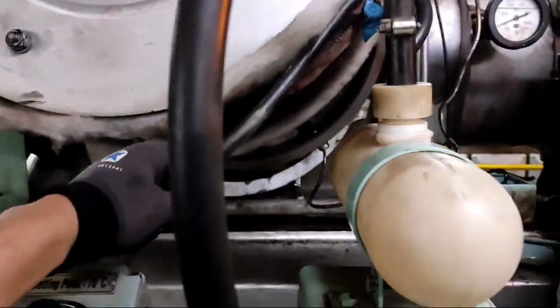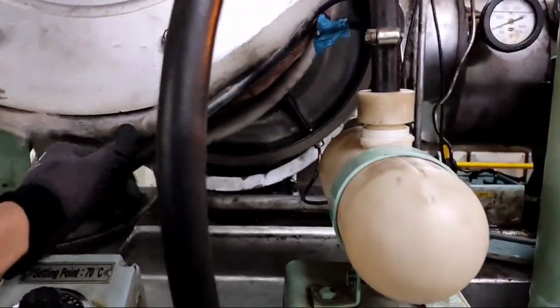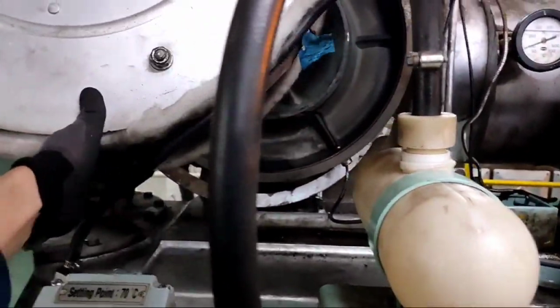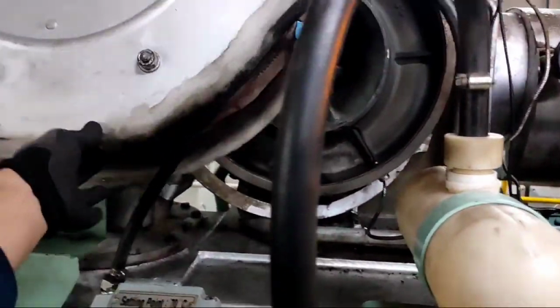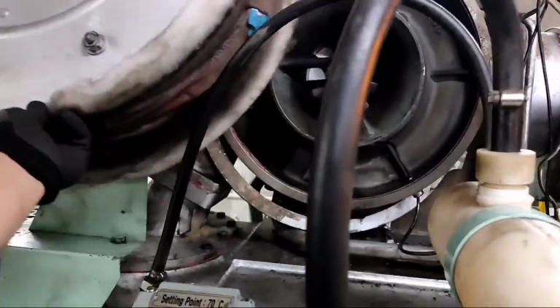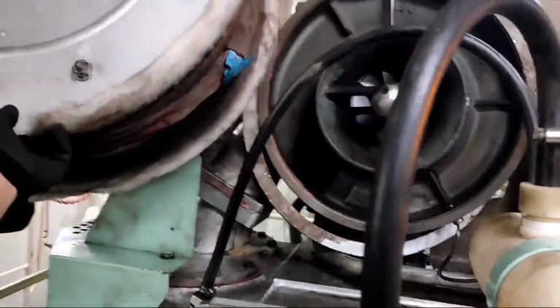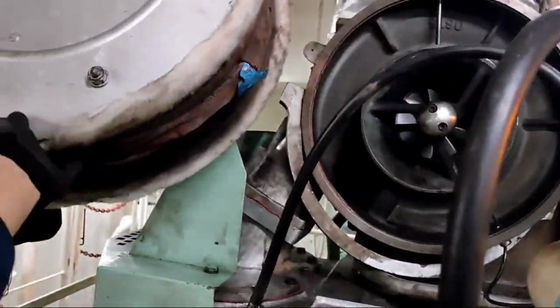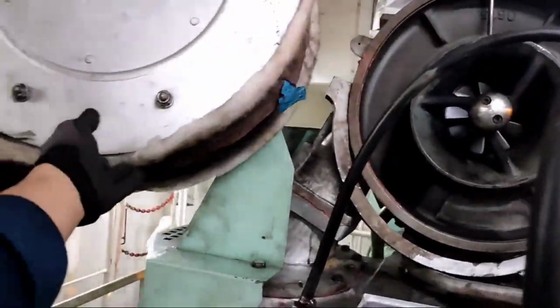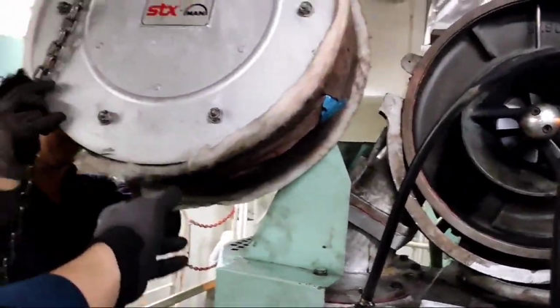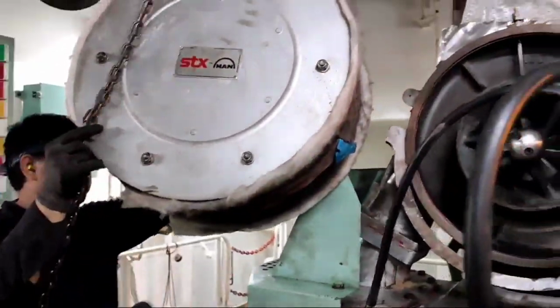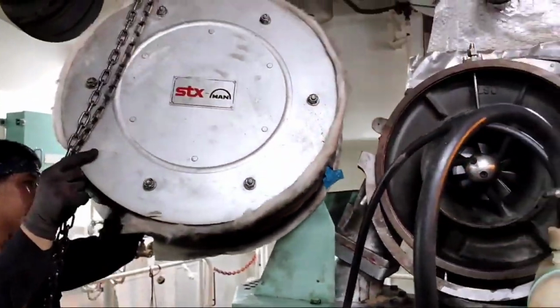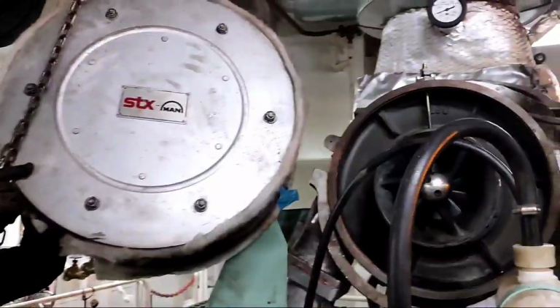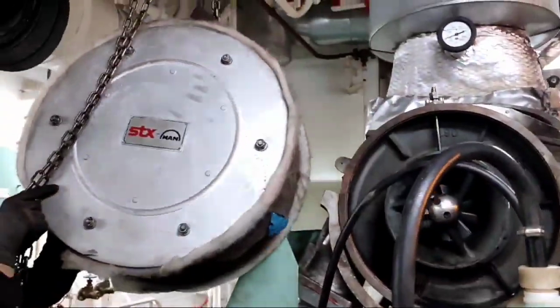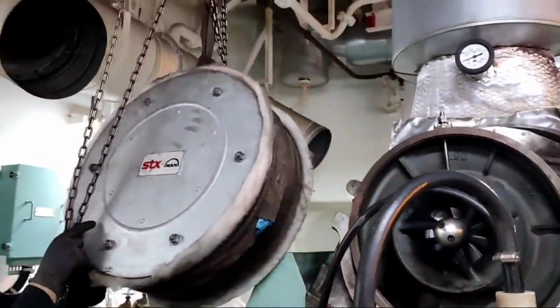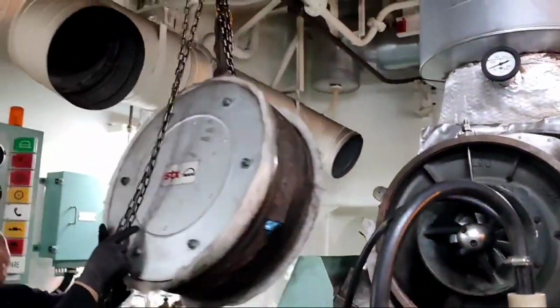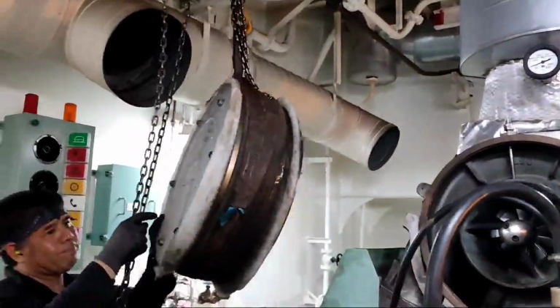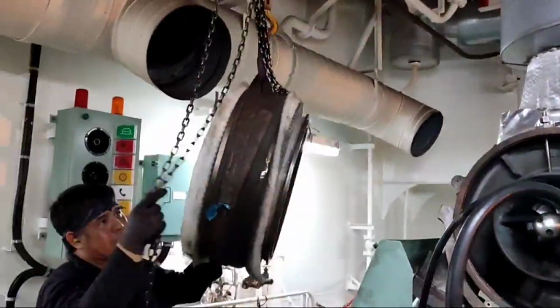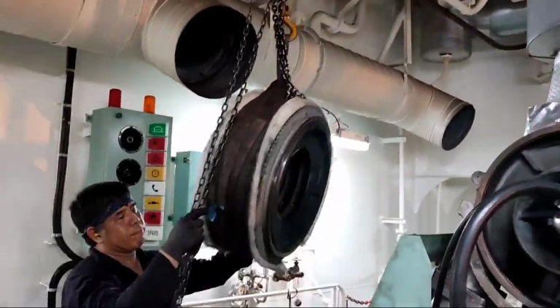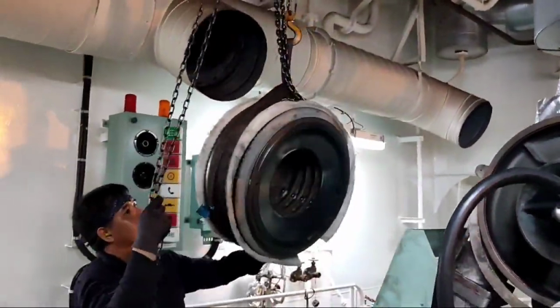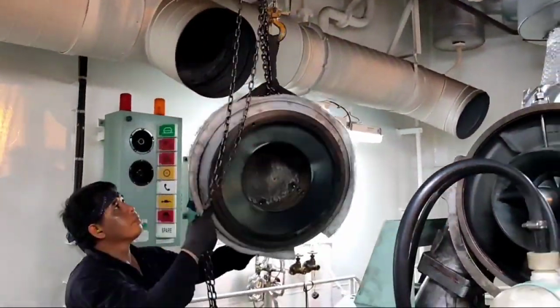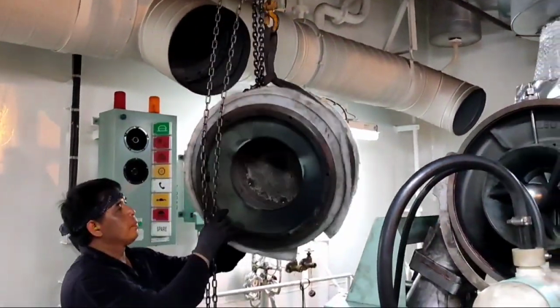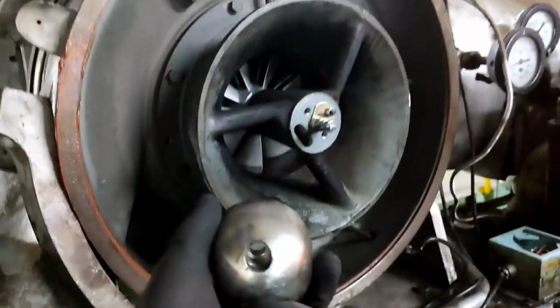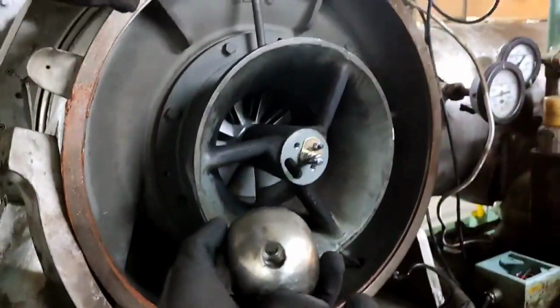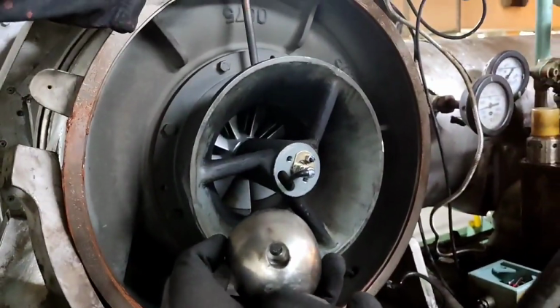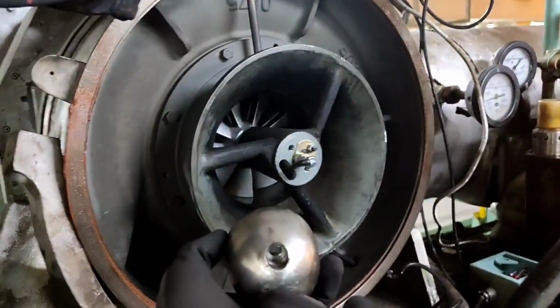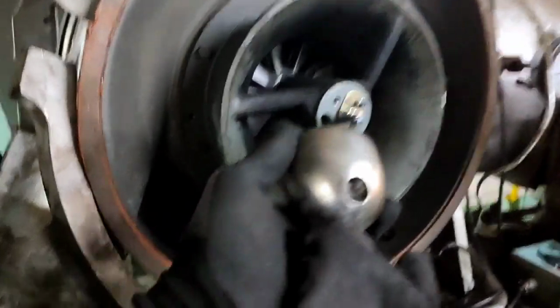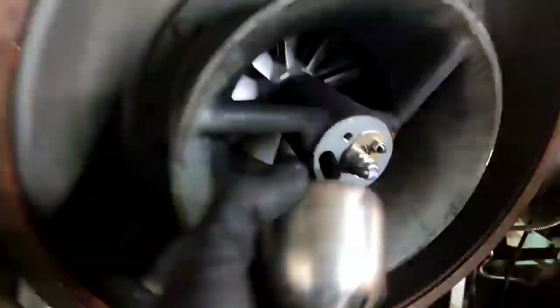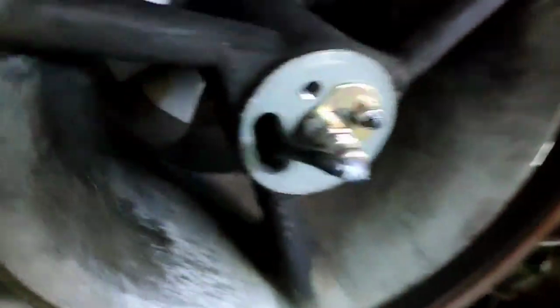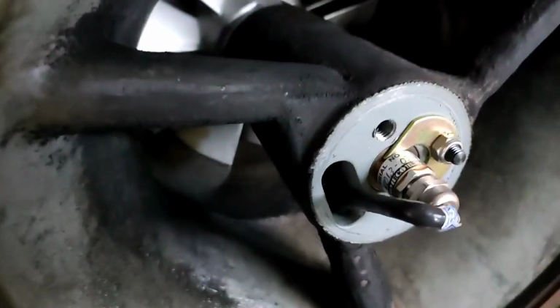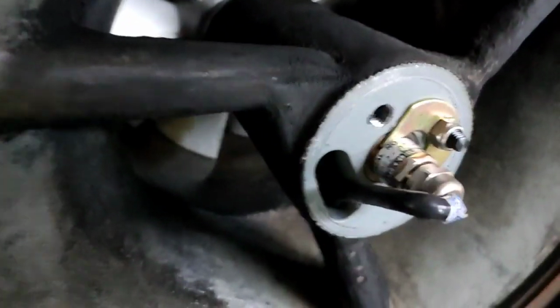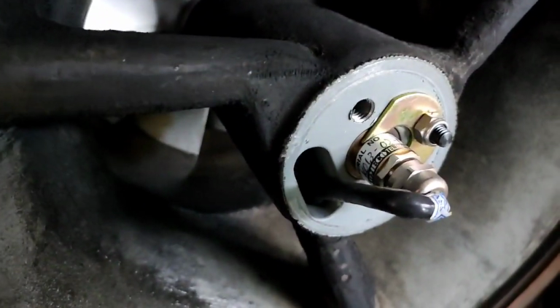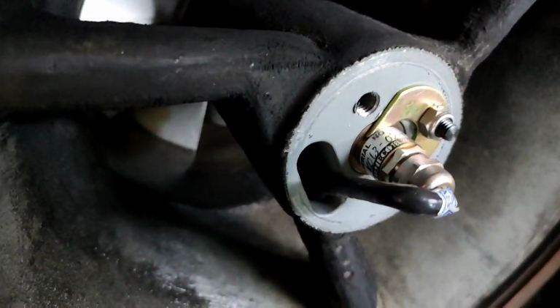We decide to open this turbocharger again so that we can see the sensor. That is the cover for the taco.